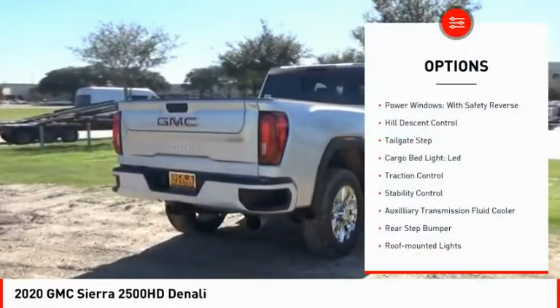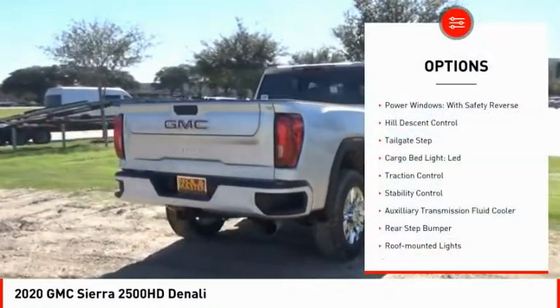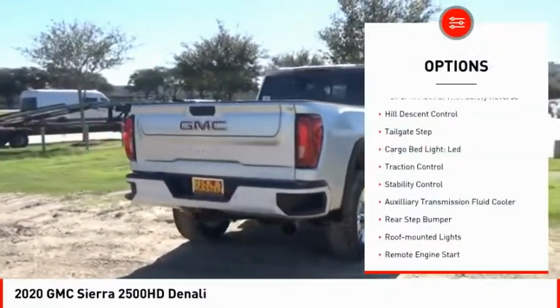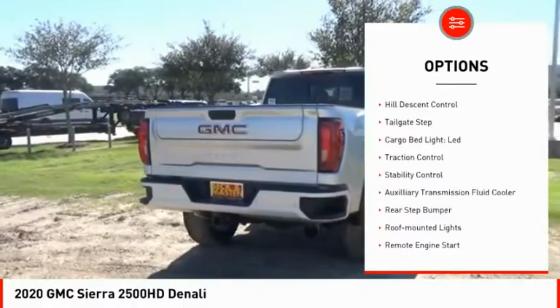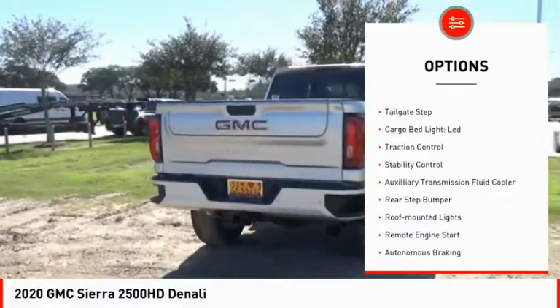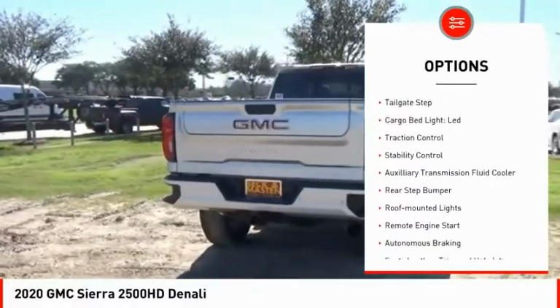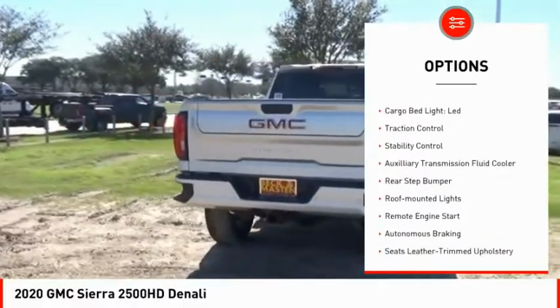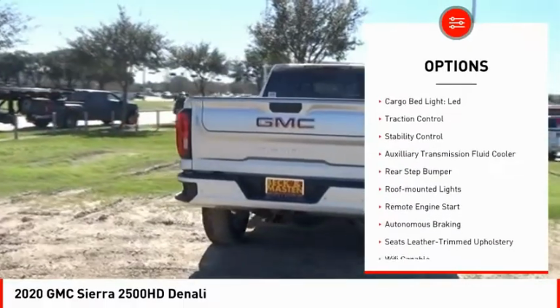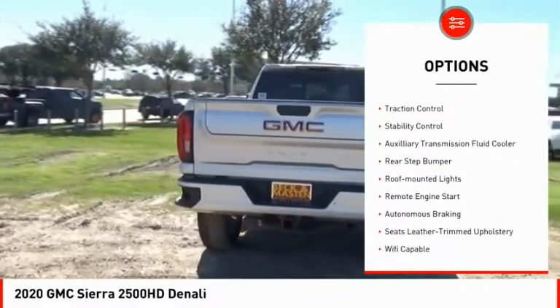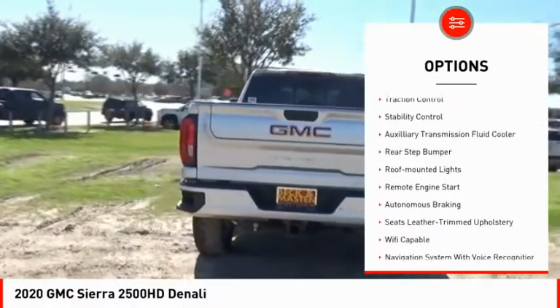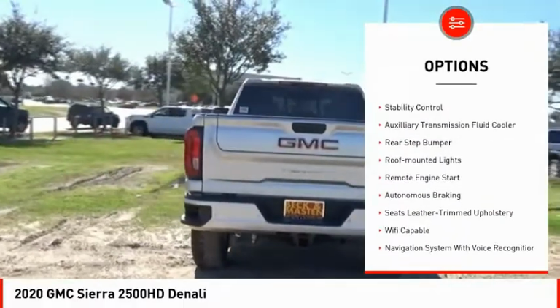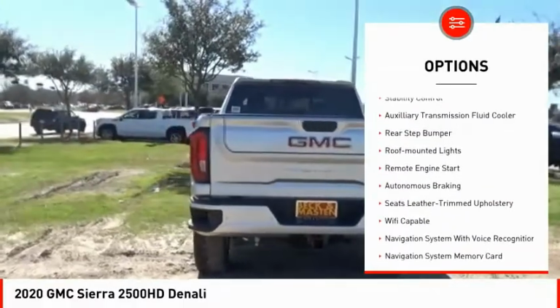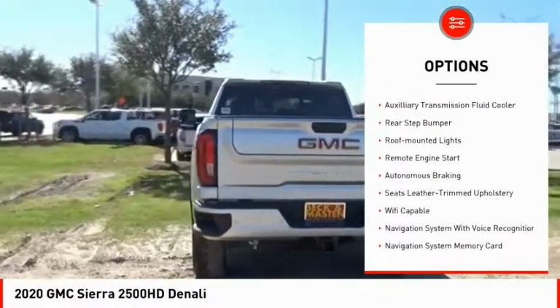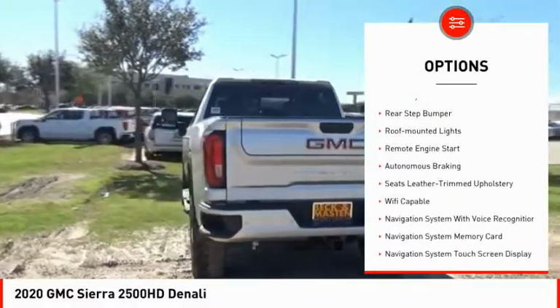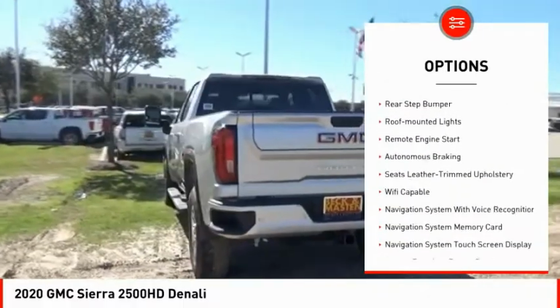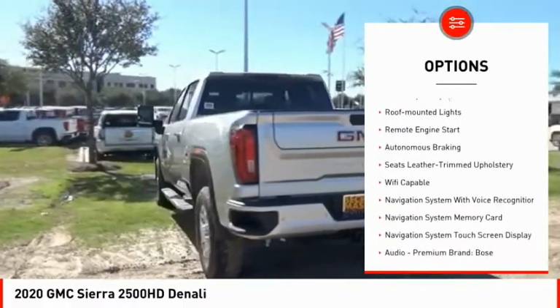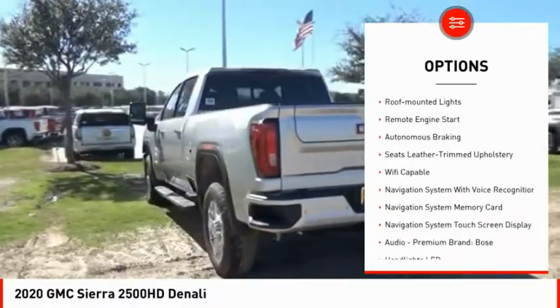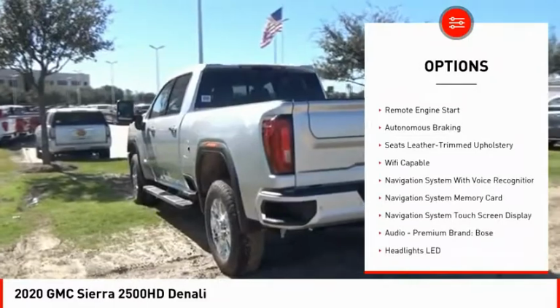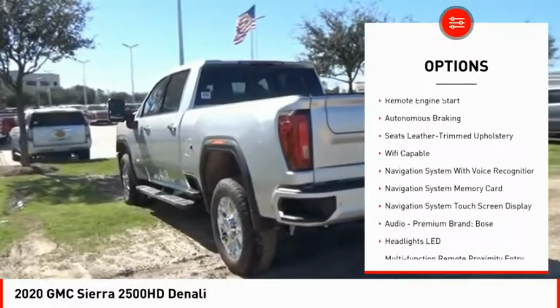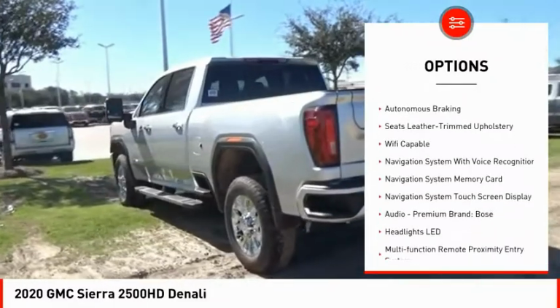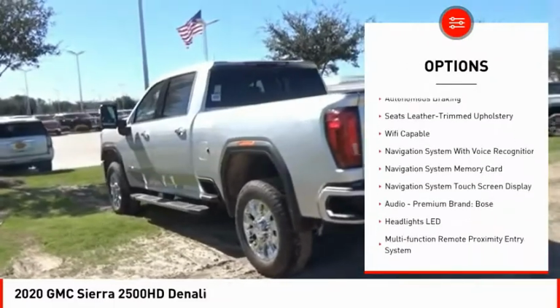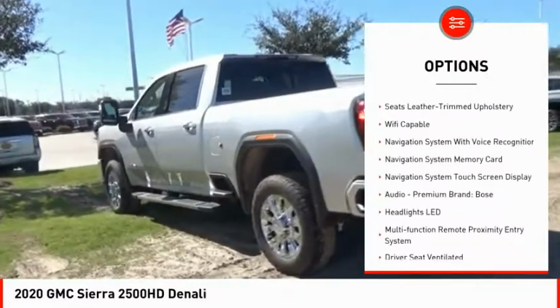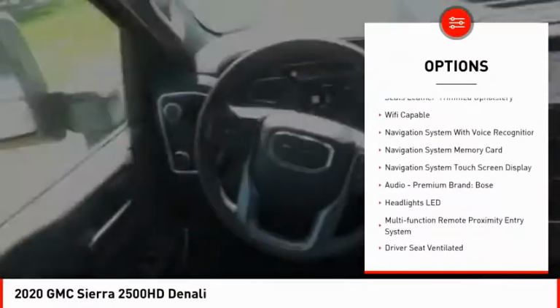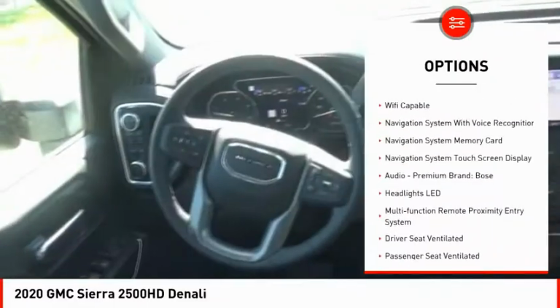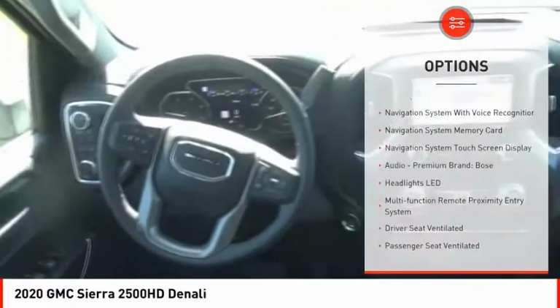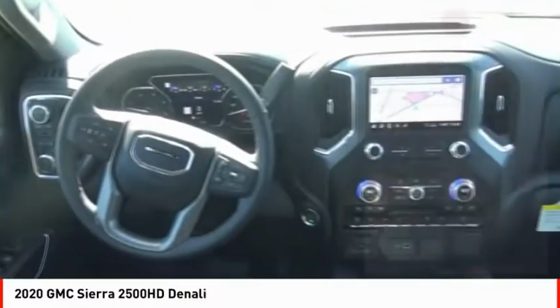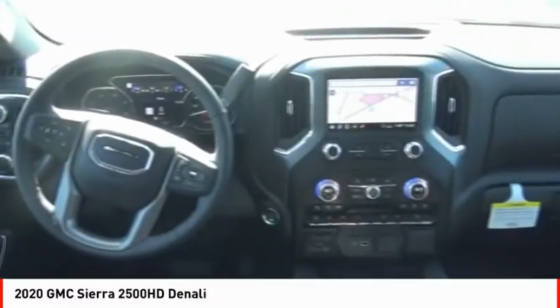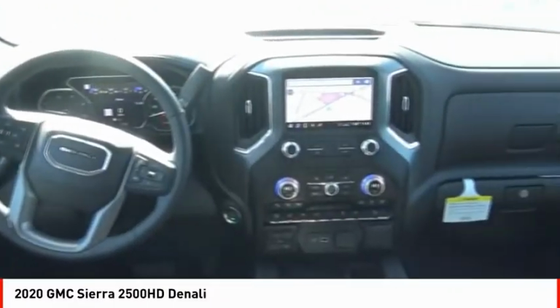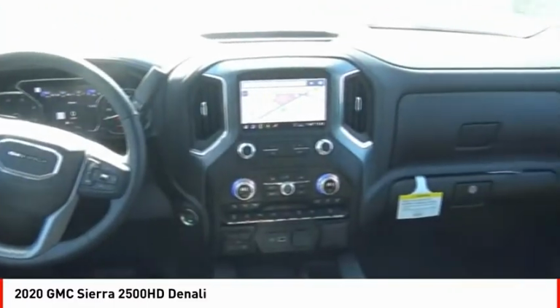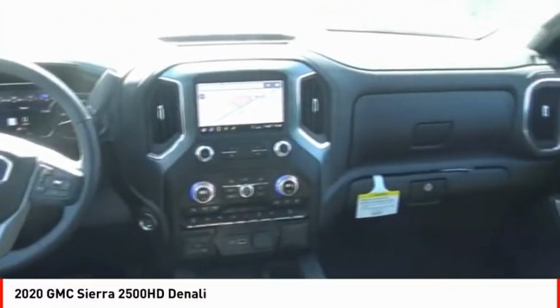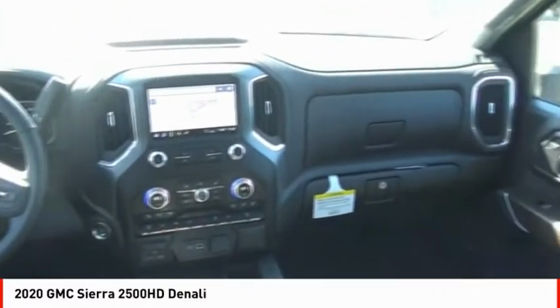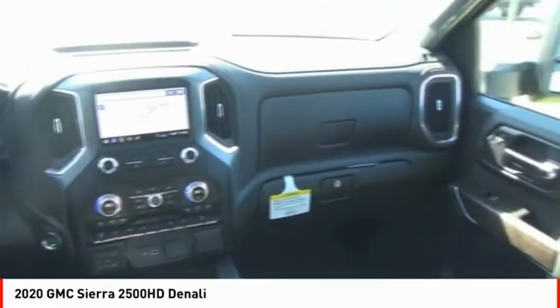Power windows with safety reverse, hill descent control, tailgate step, cargo bed light LED, traction control, stability control, auxiliary transmission fluid cooler.